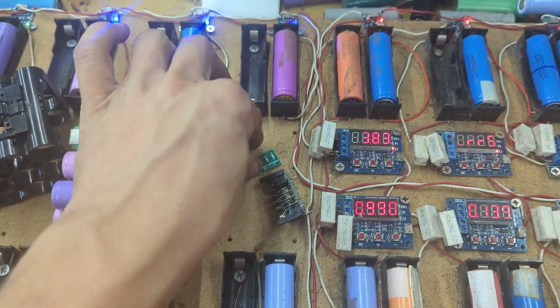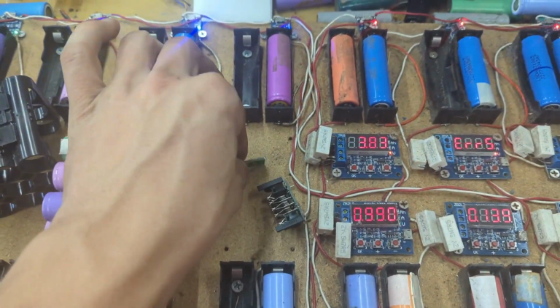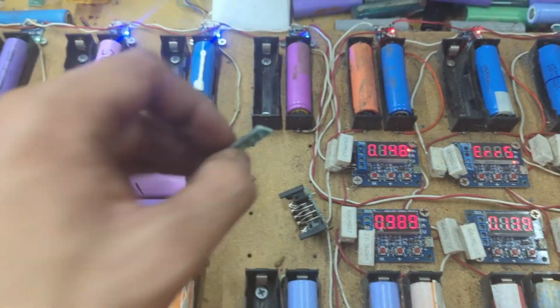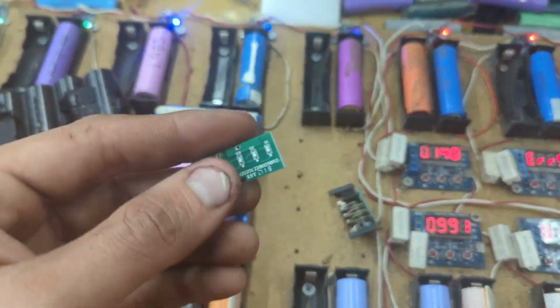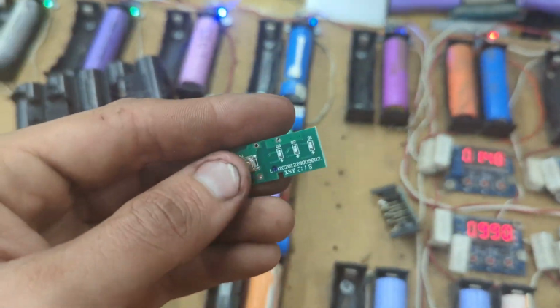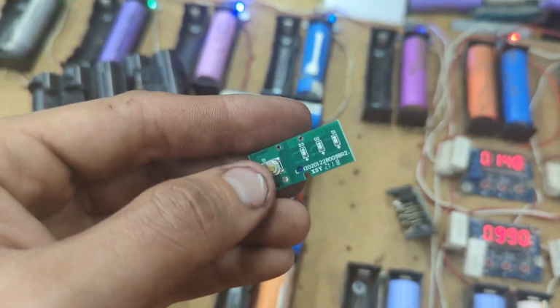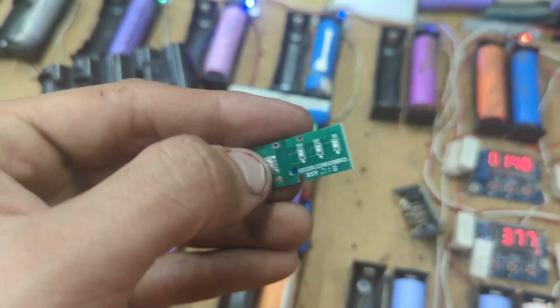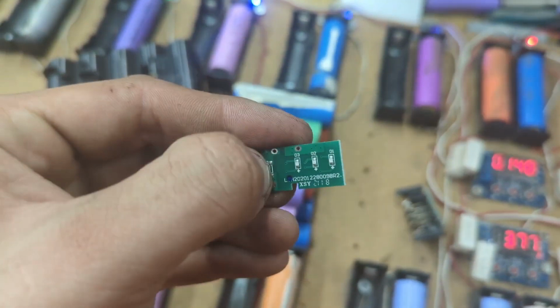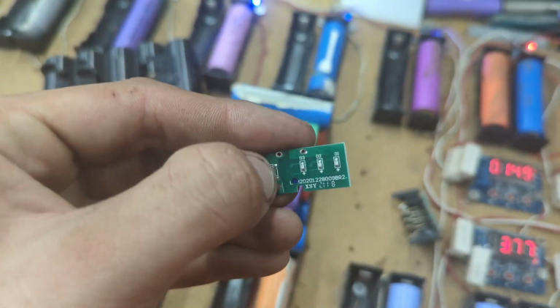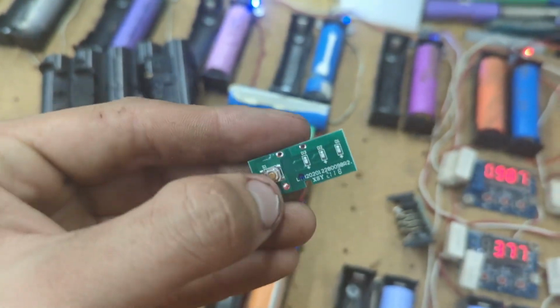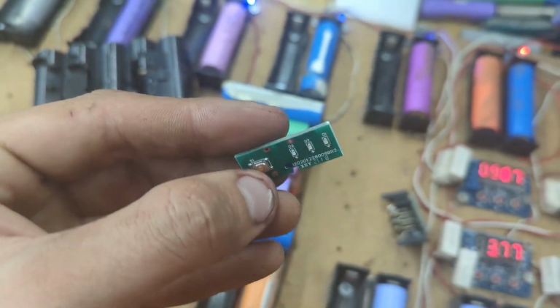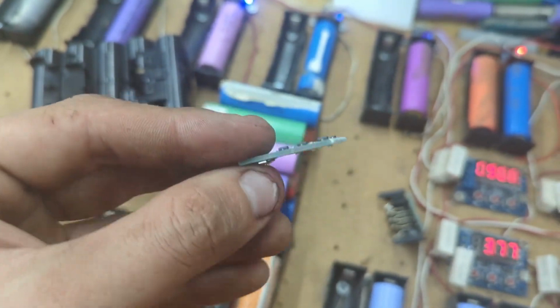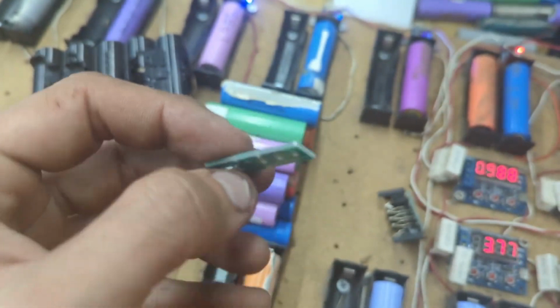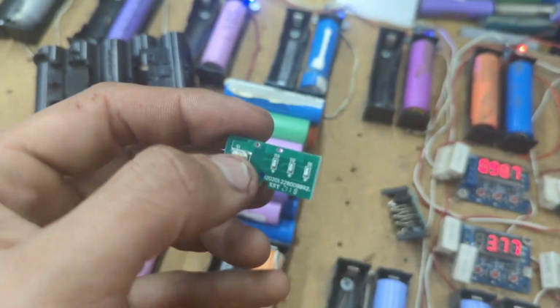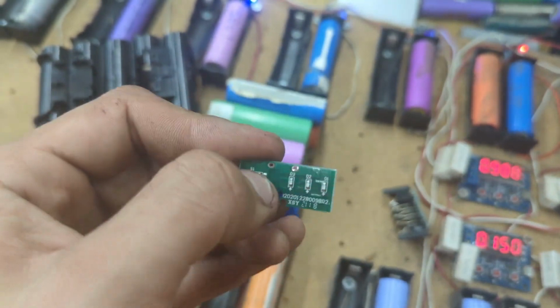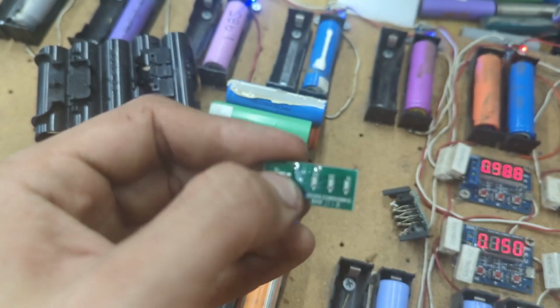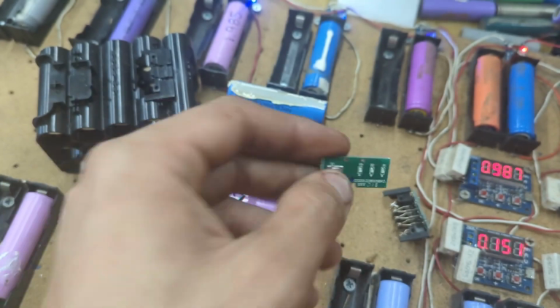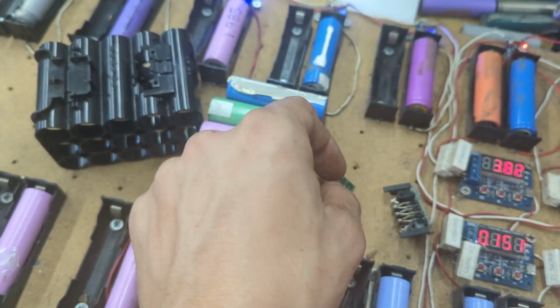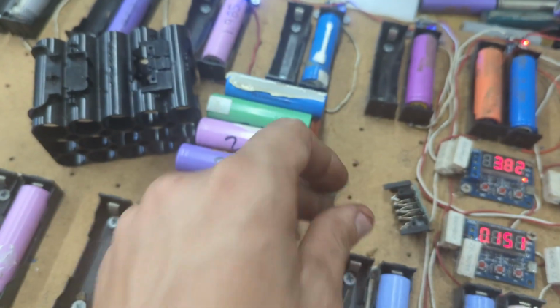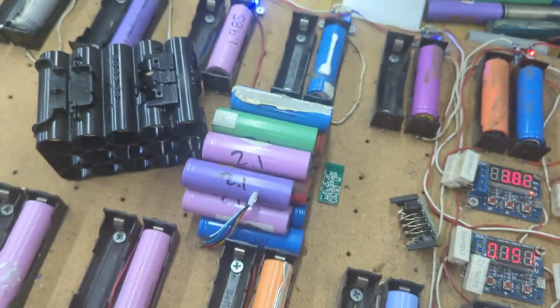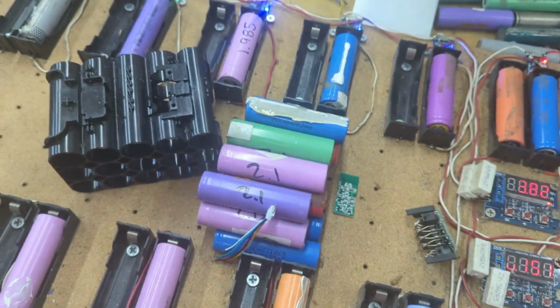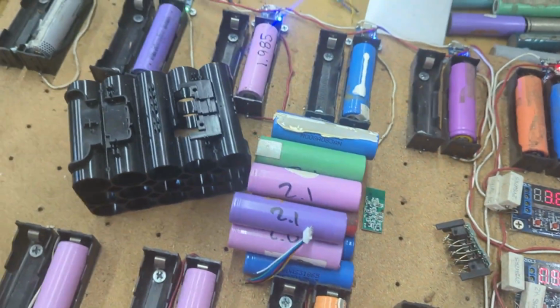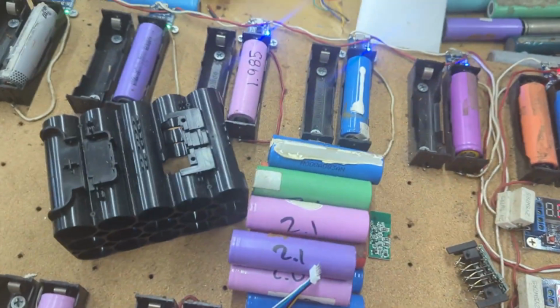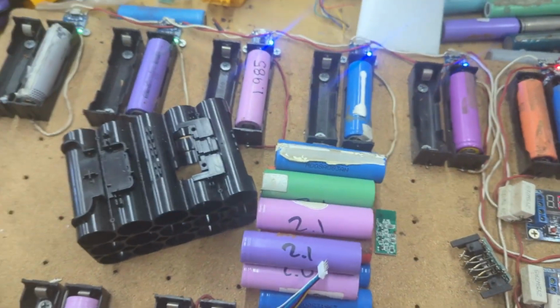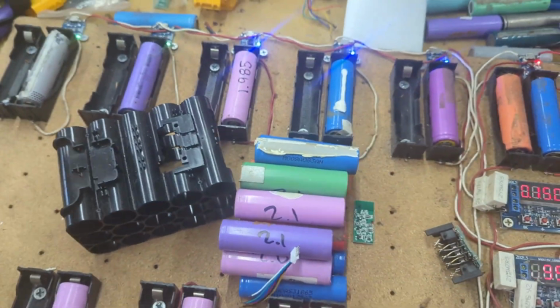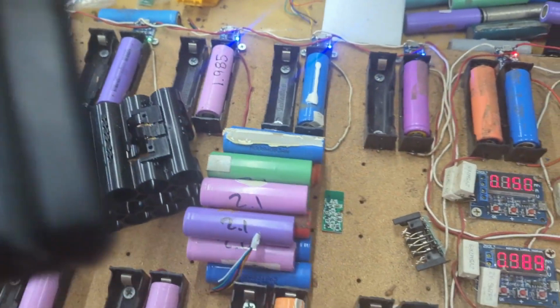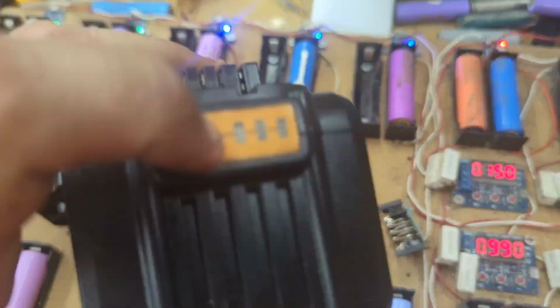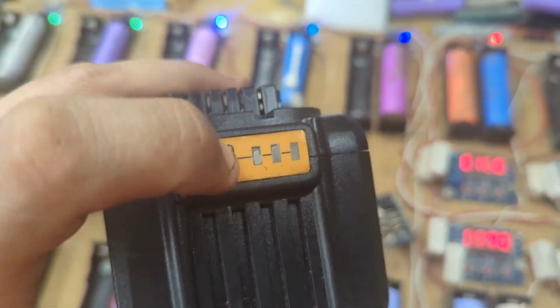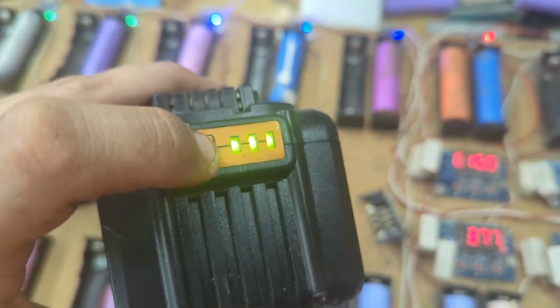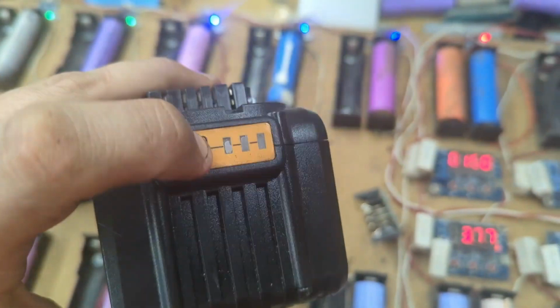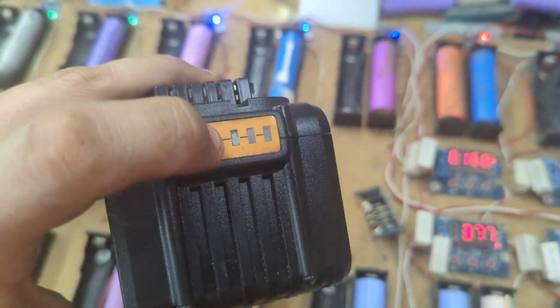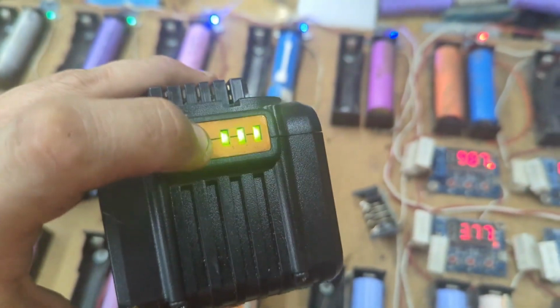You also have this indicator which tells you the capacity. When you click on the front of the battery pack, it tells you if it's charged or not.